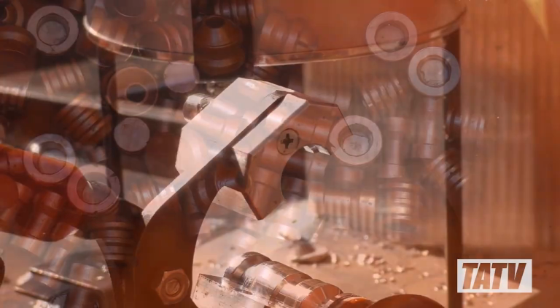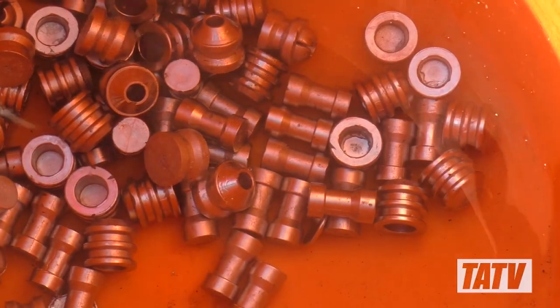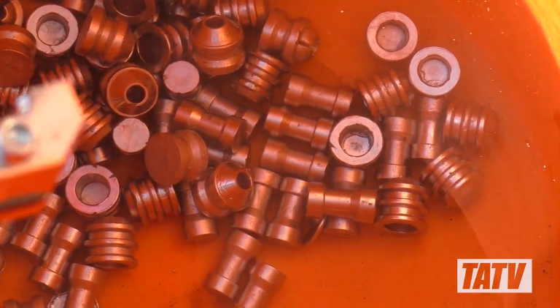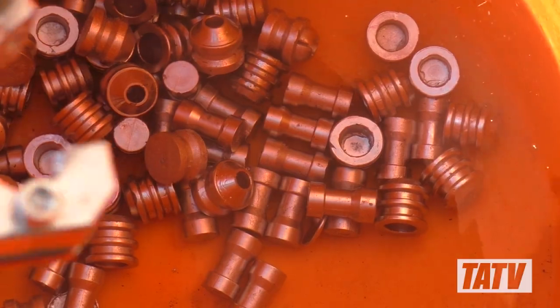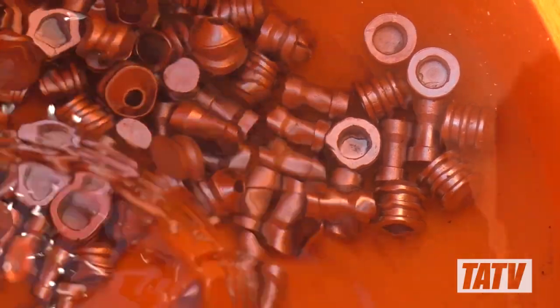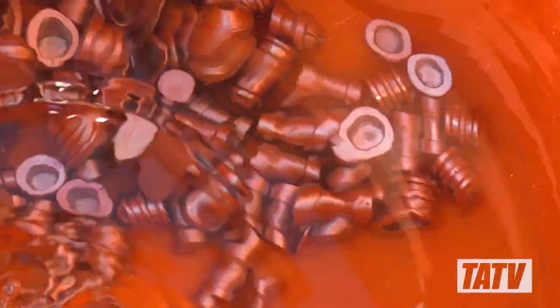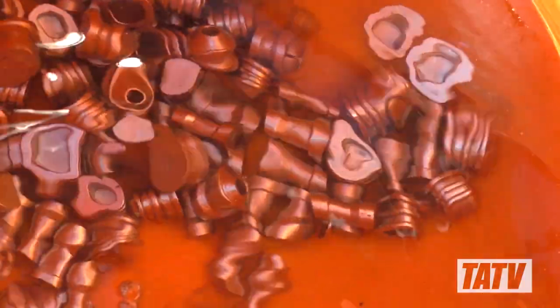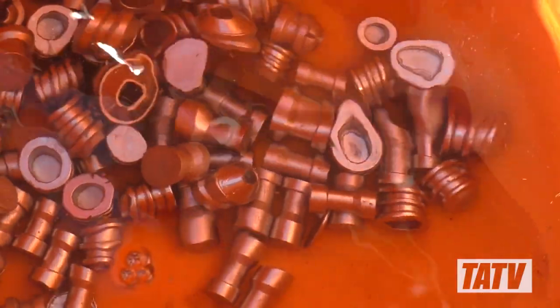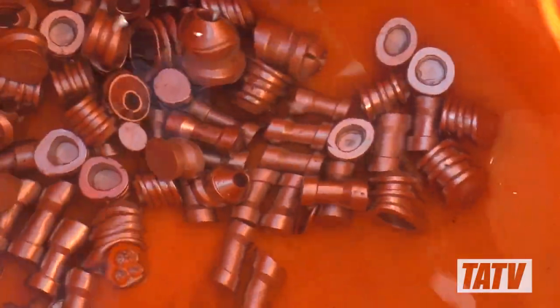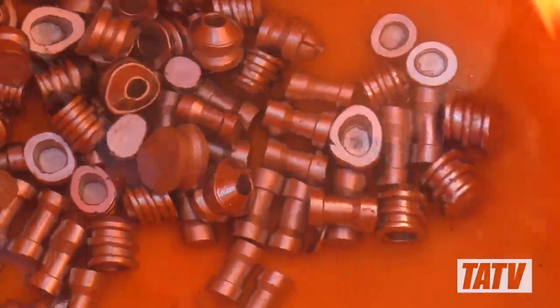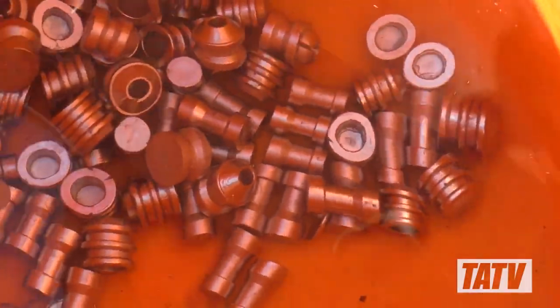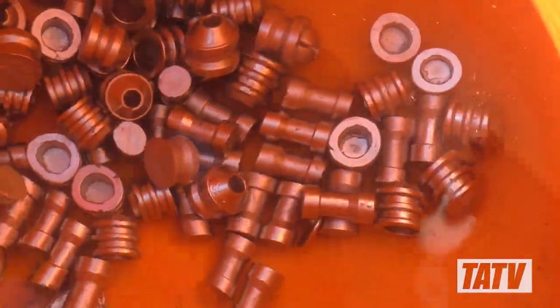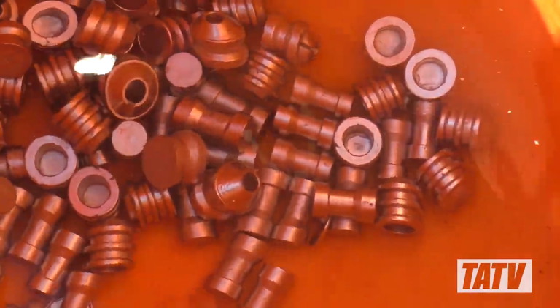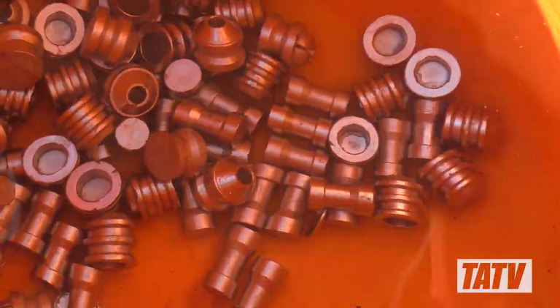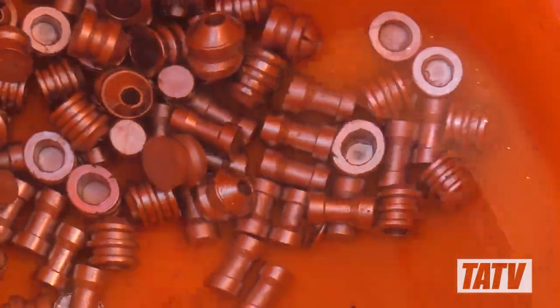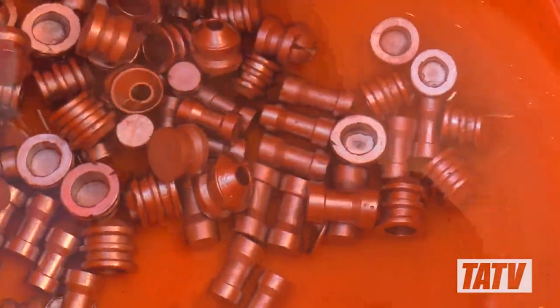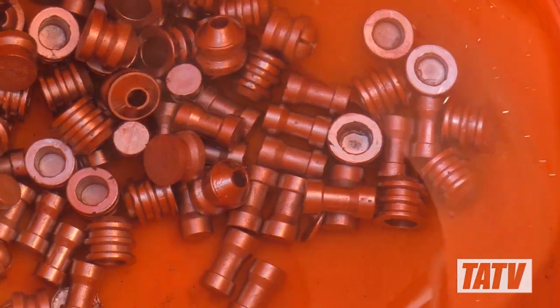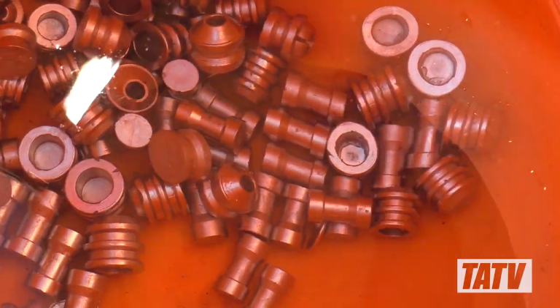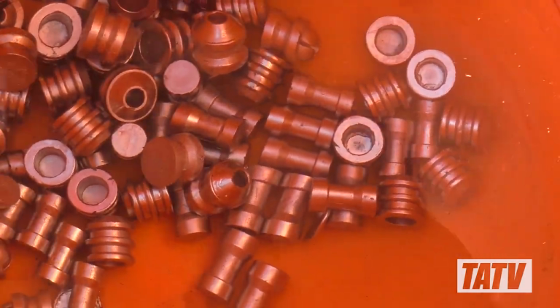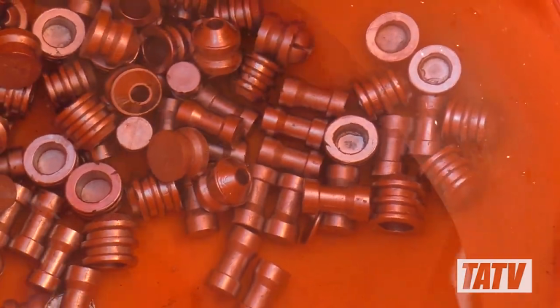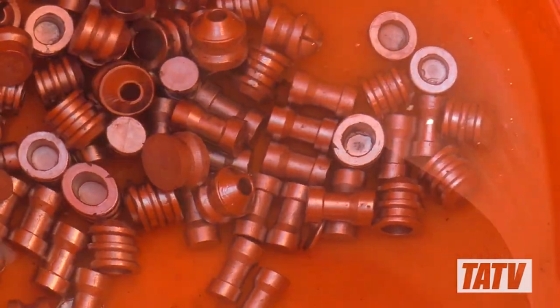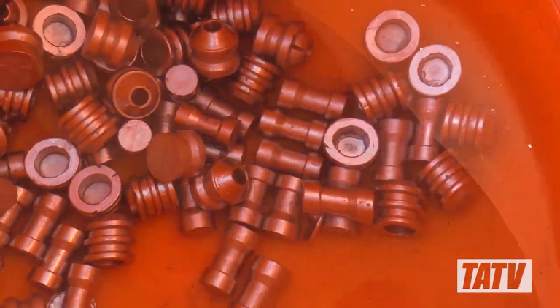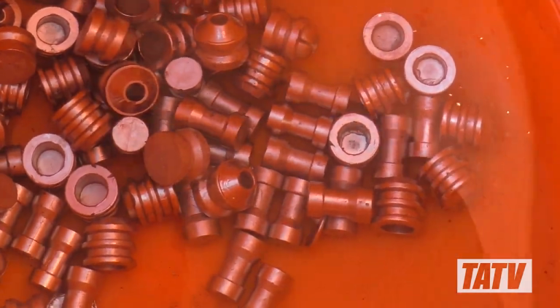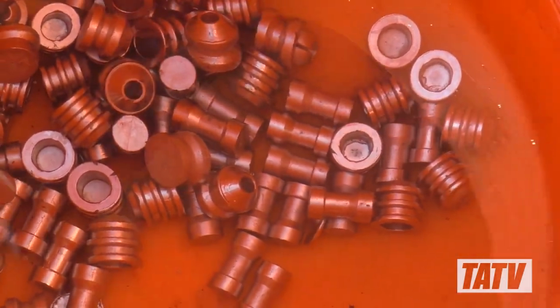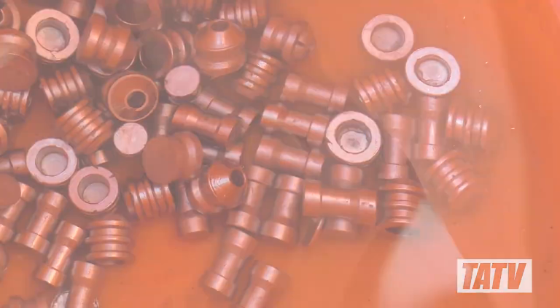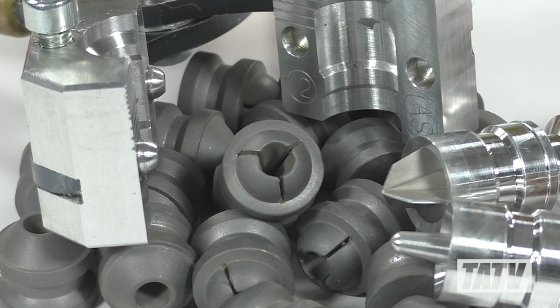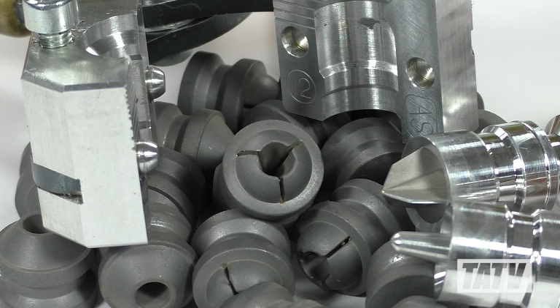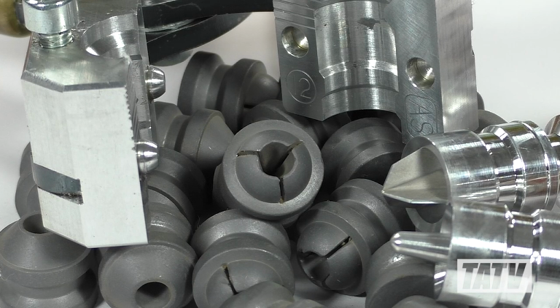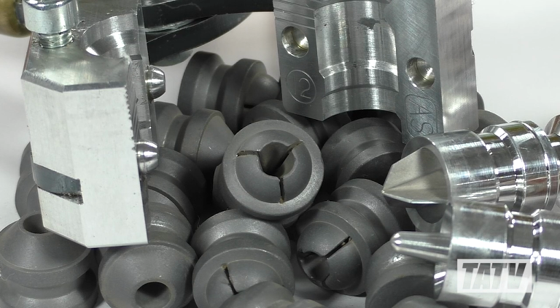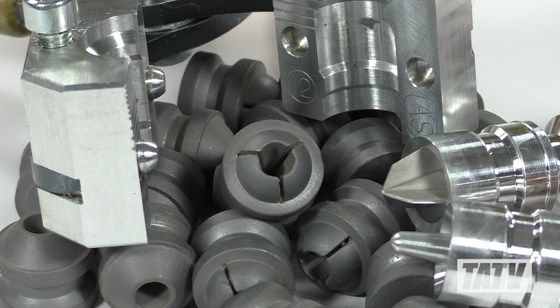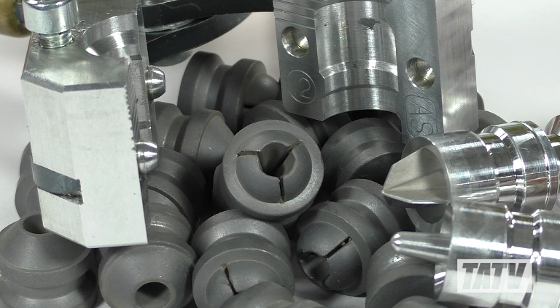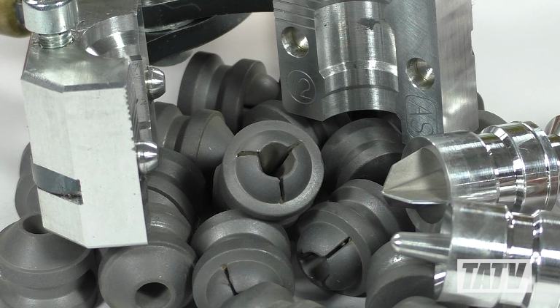Even my 2-cavity Lyman-Savit slug mold can't touch that. As with most of my slugs, I chose to water quench and then dry tumble them for maximum smoothness. I think you'll agree, the finished product looks pretty good.